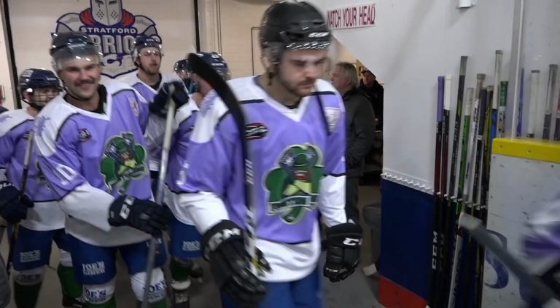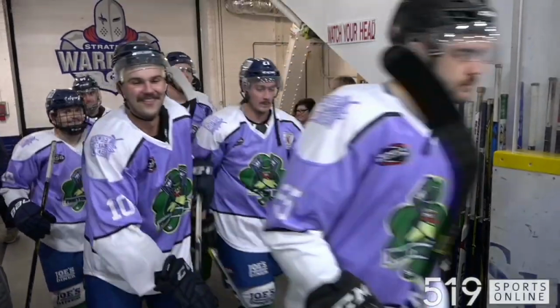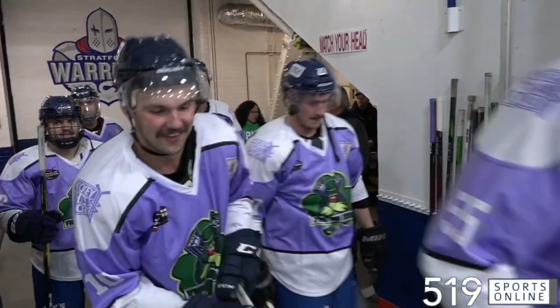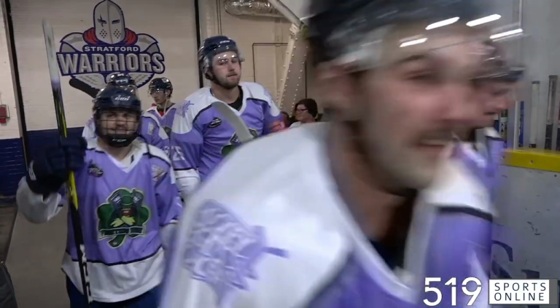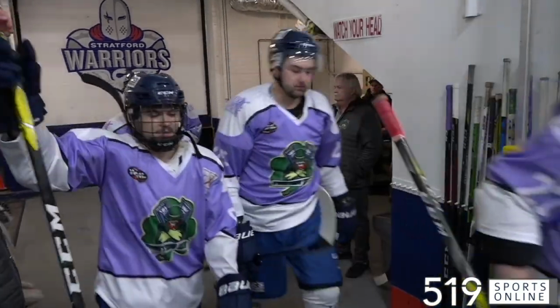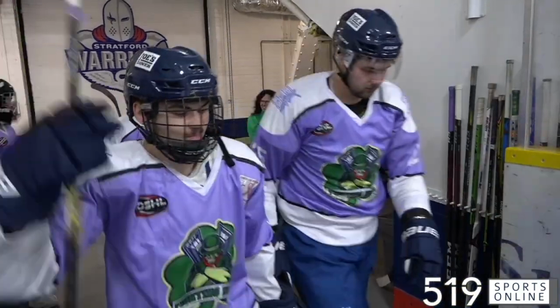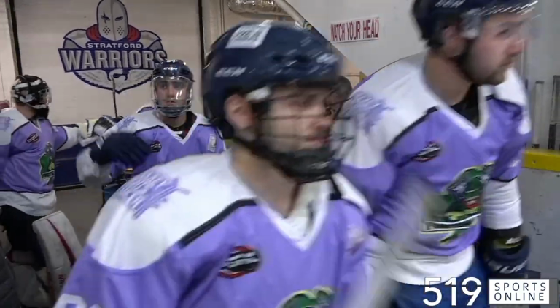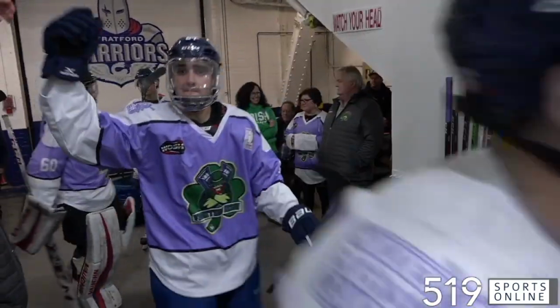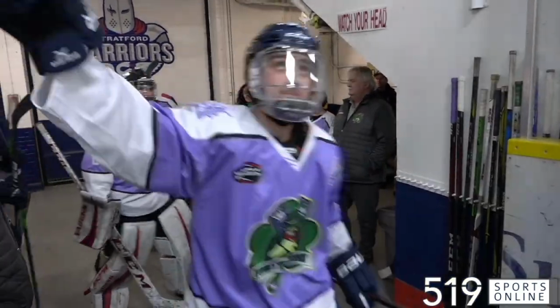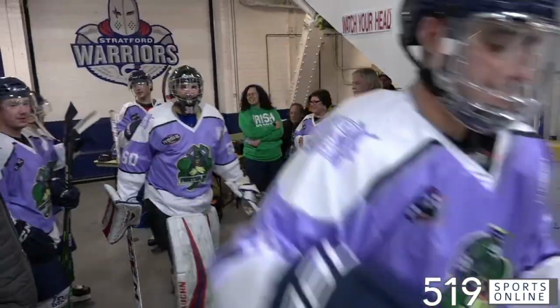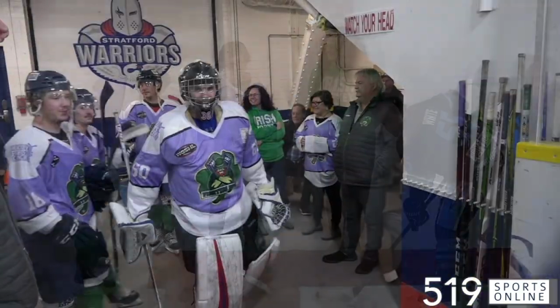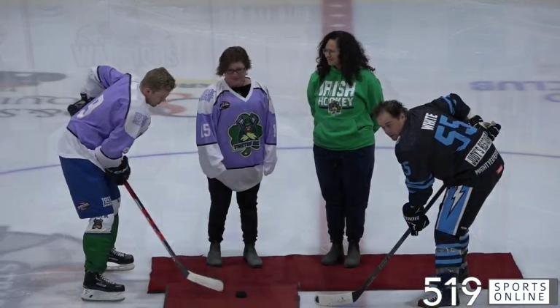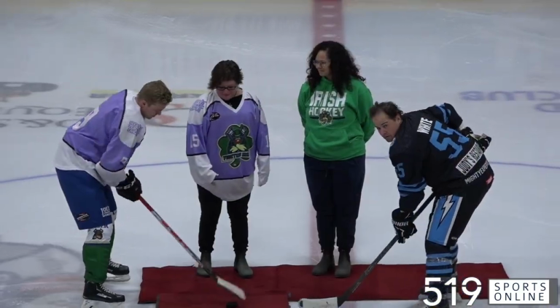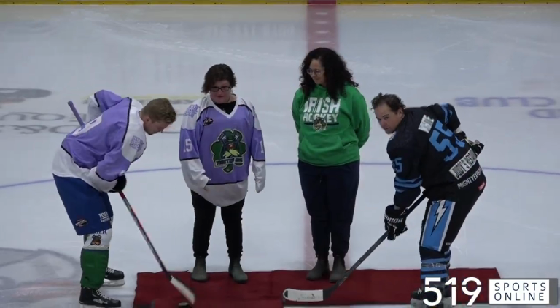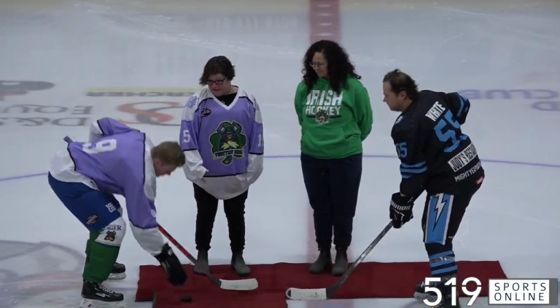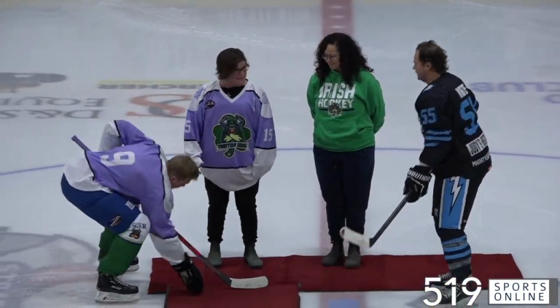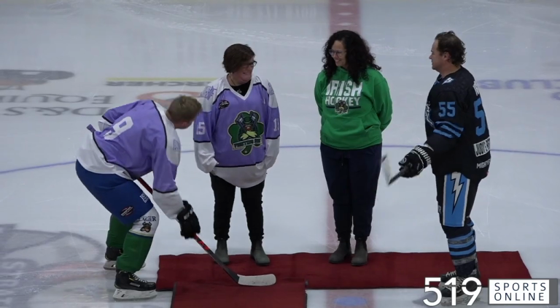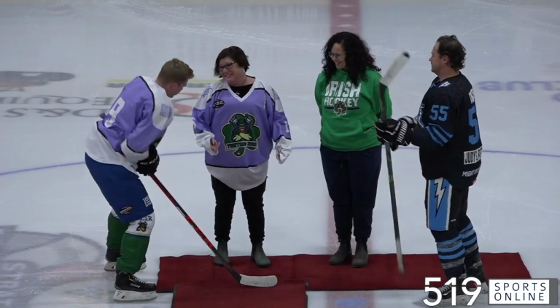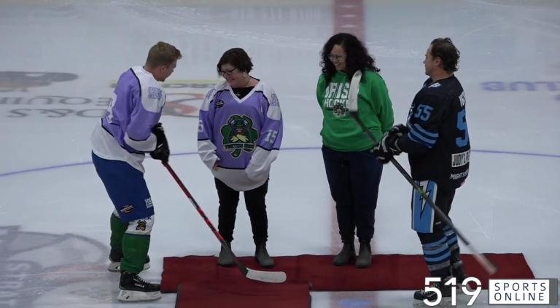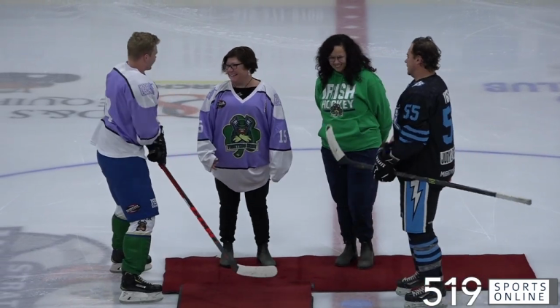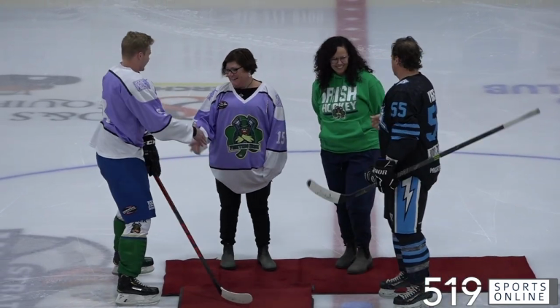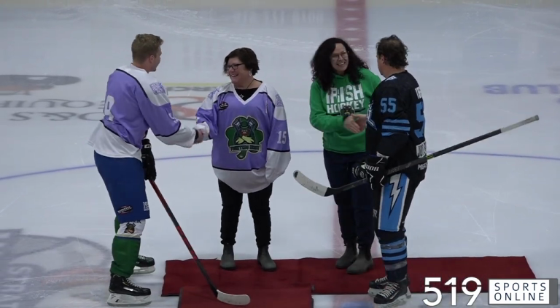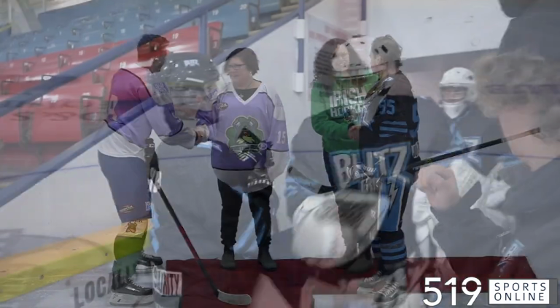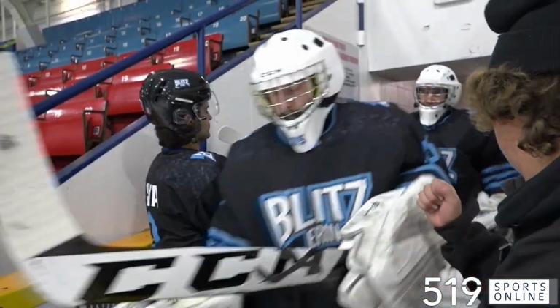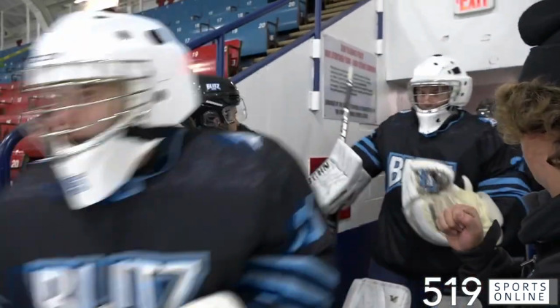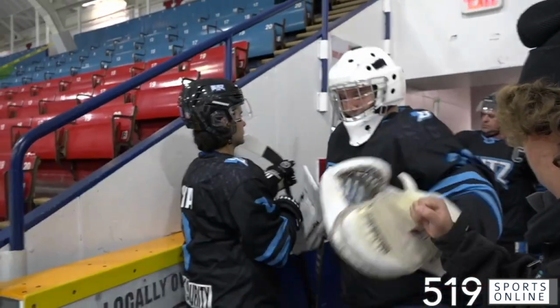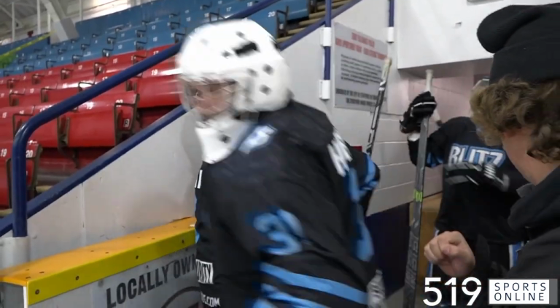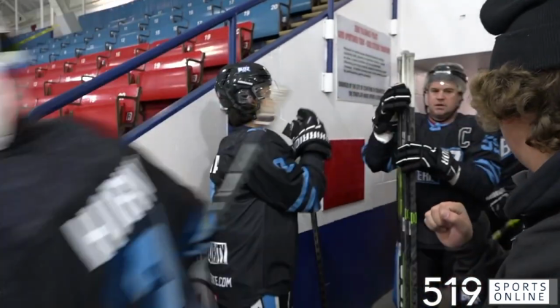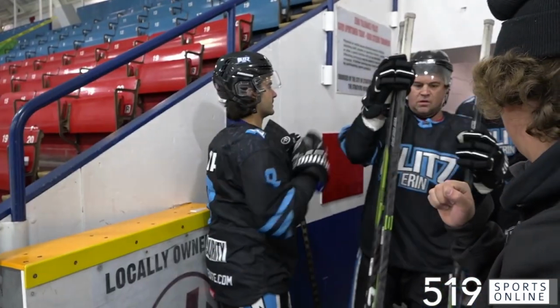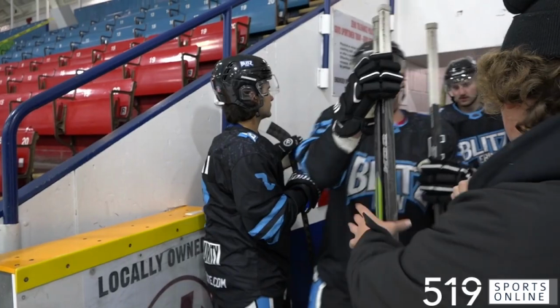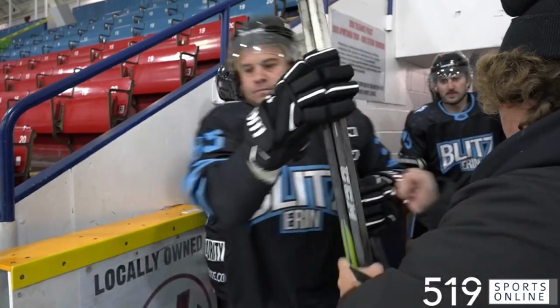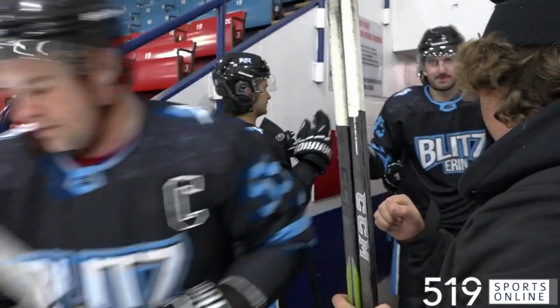The Stratford Fighting Irish doing their part in the fight against cancer. The Irish wearing special jerseys, raising awareness and funds on Saturday afternoon. Stratford facing the Aaron Blitz in our WOSHL Game of the Week.